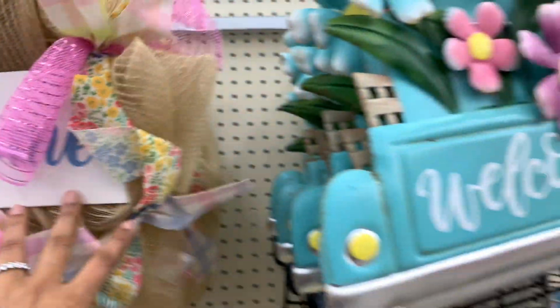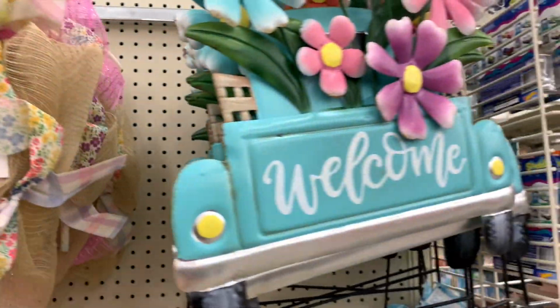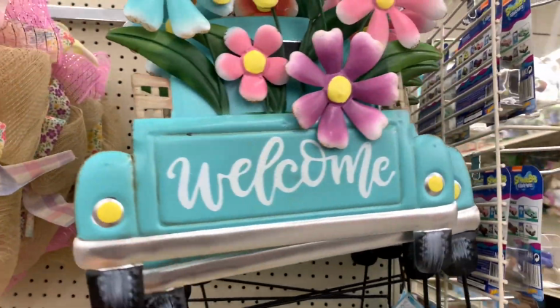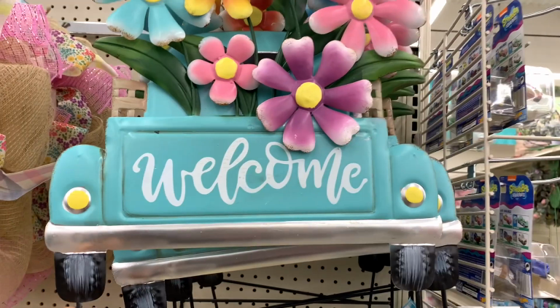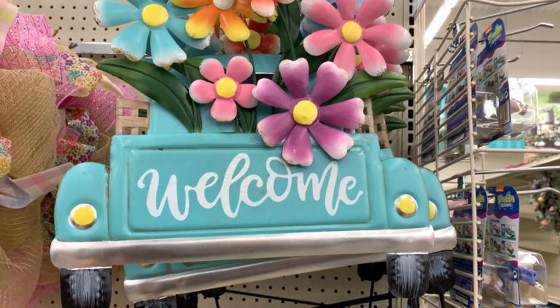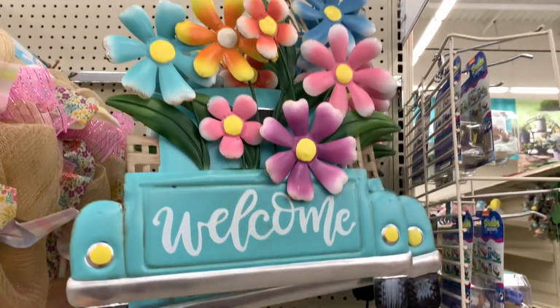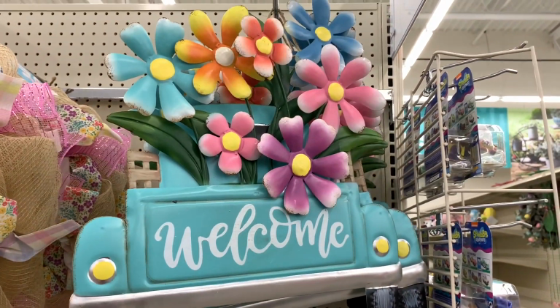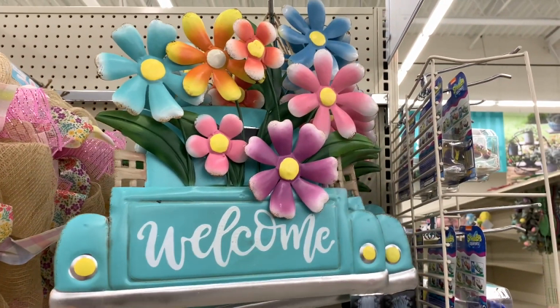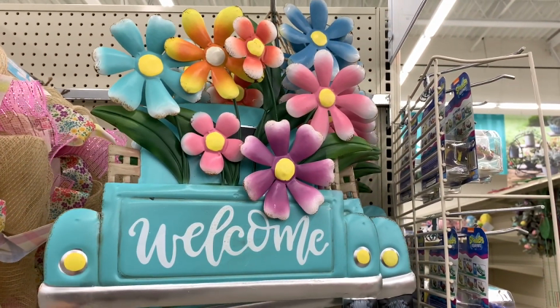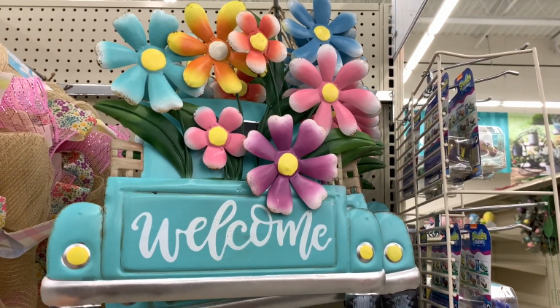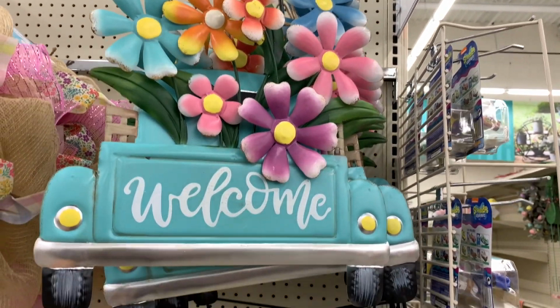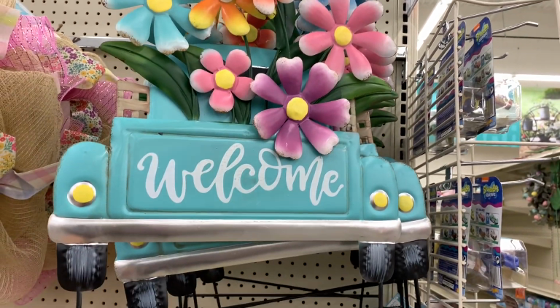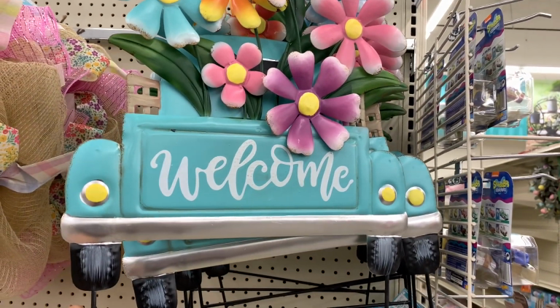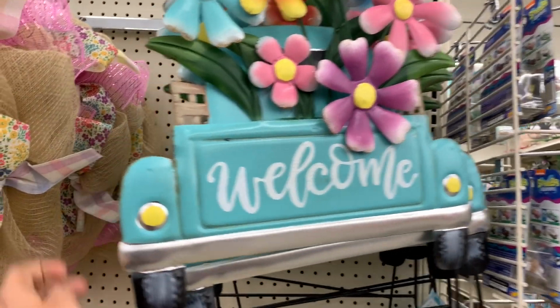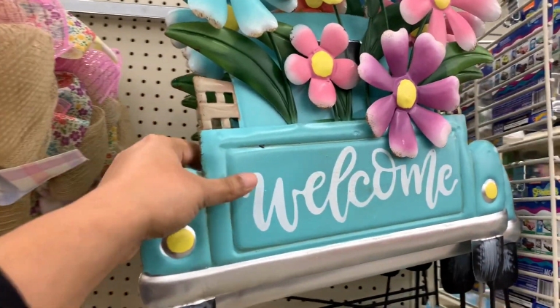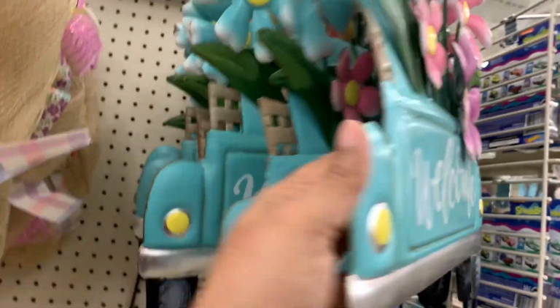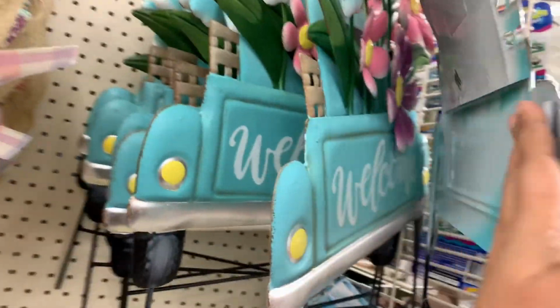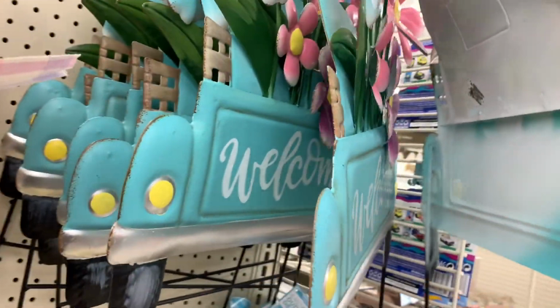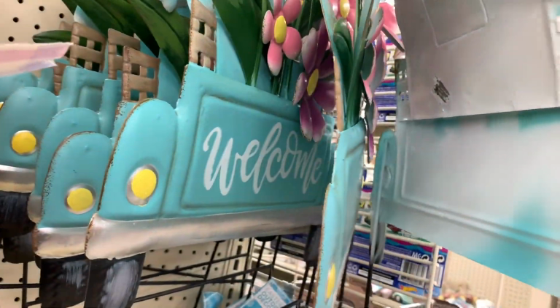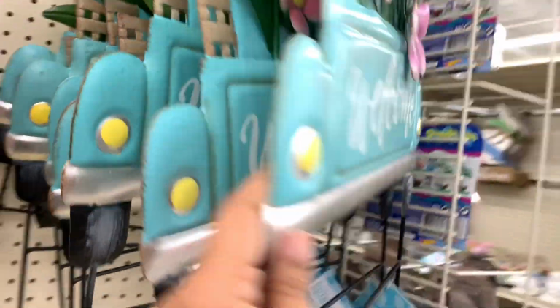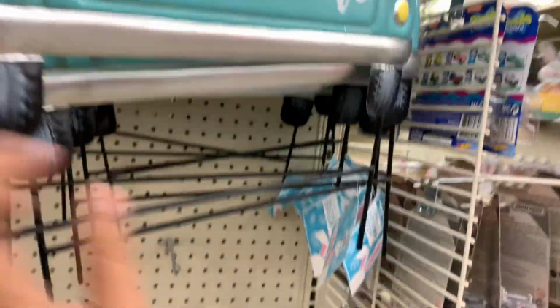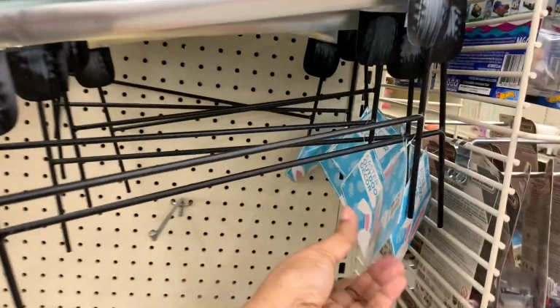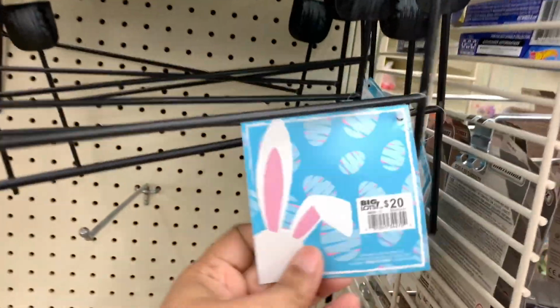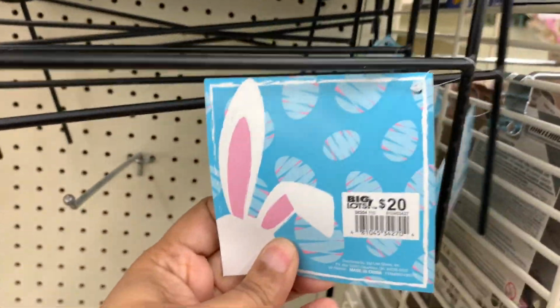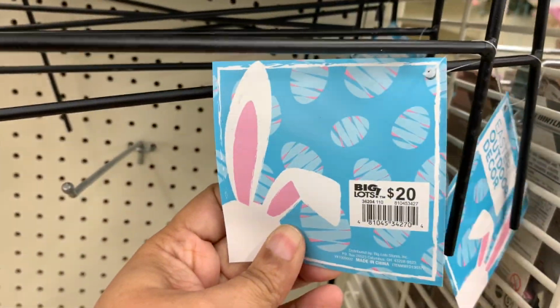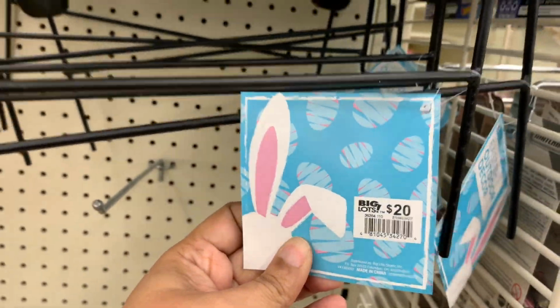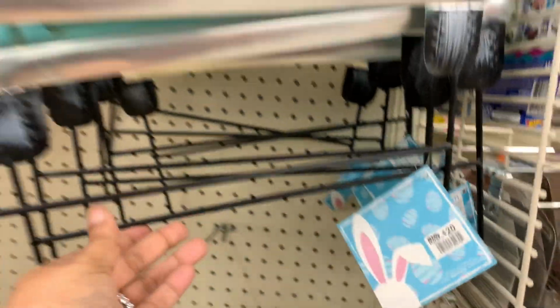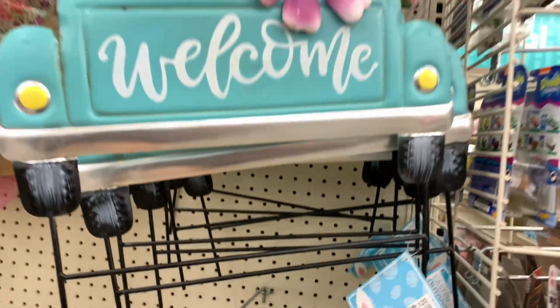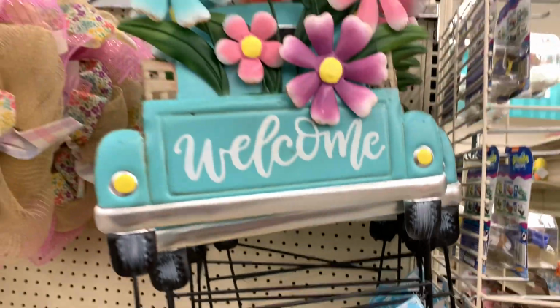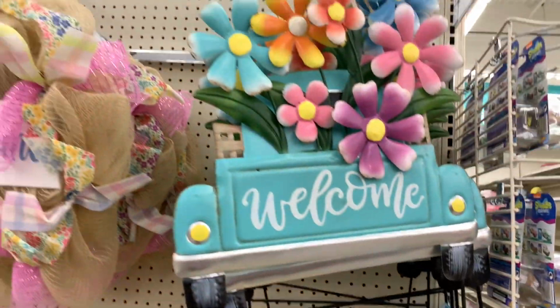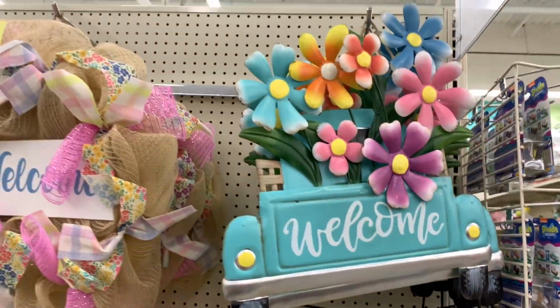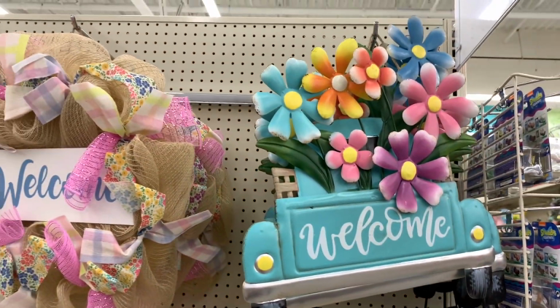And then the back of the truck — teal. It's teal. I know one of you is going to like this, and you know who you are. $20. So cute.